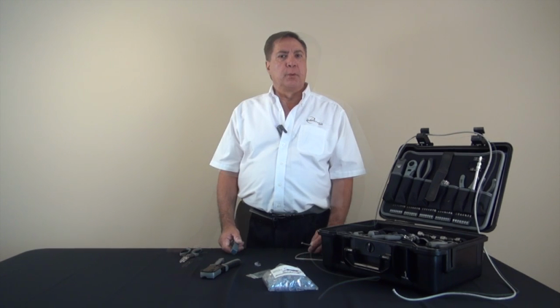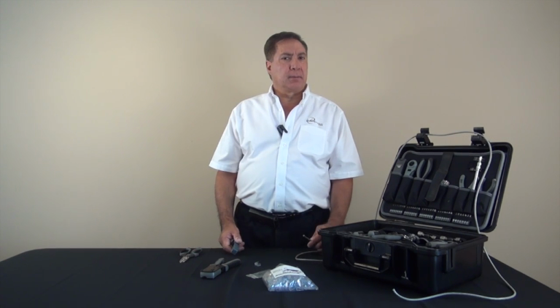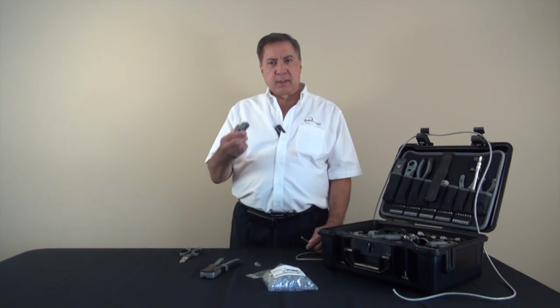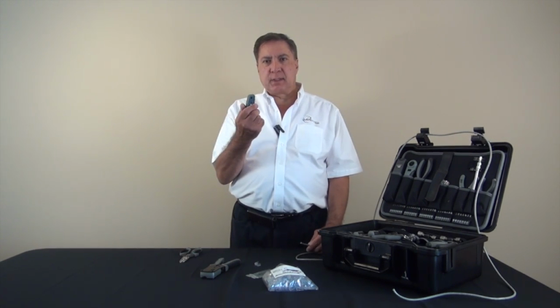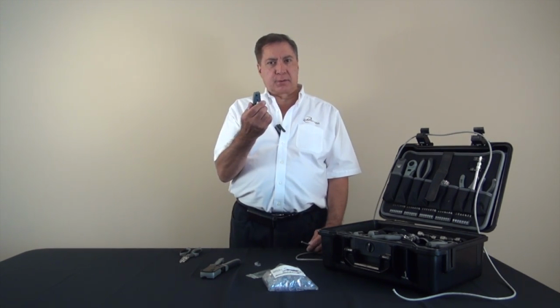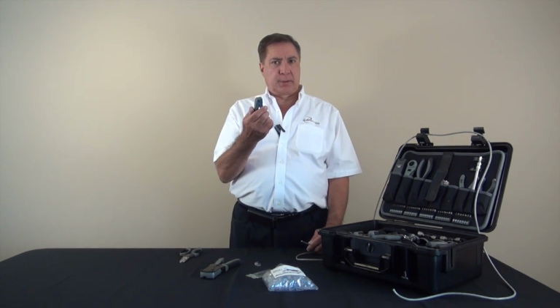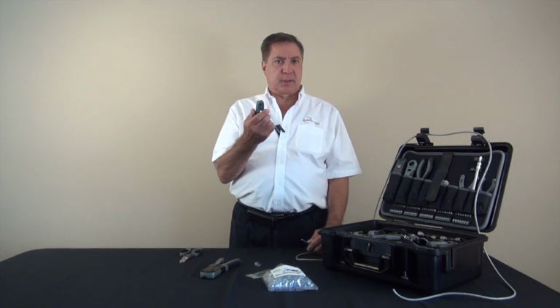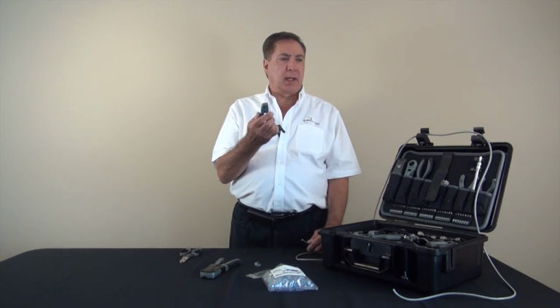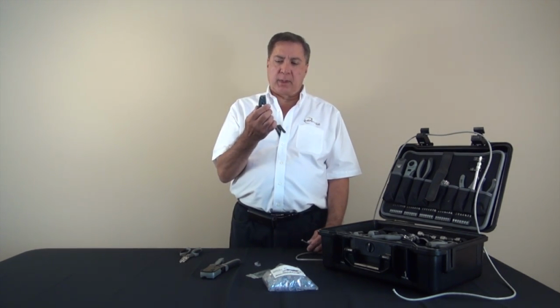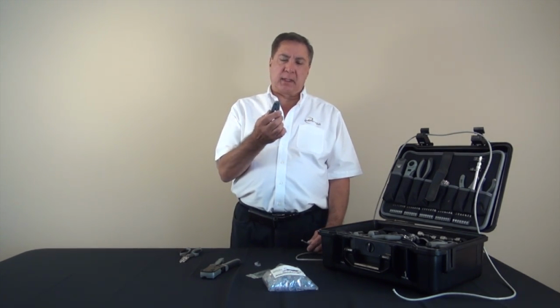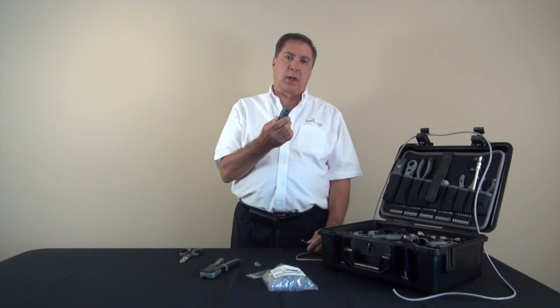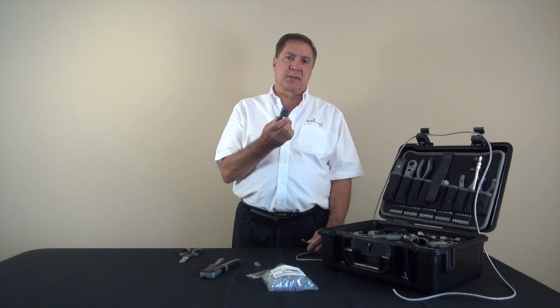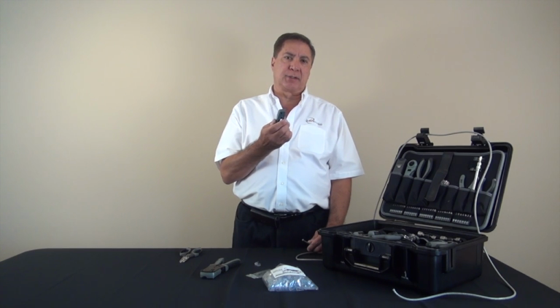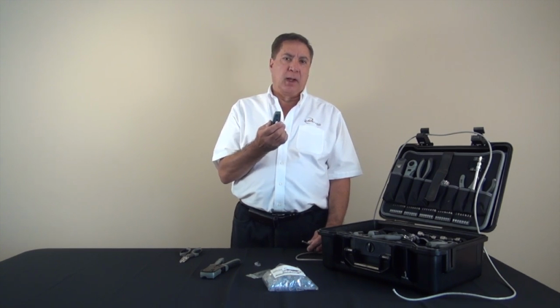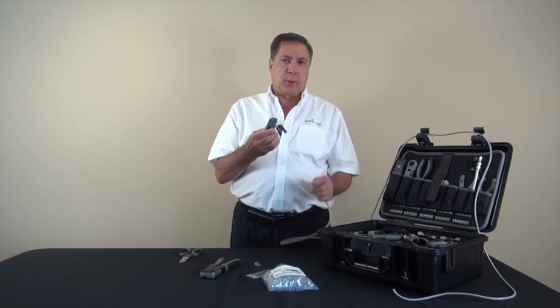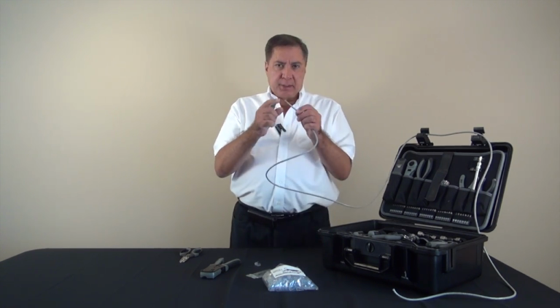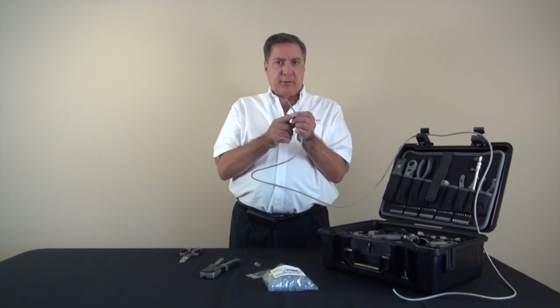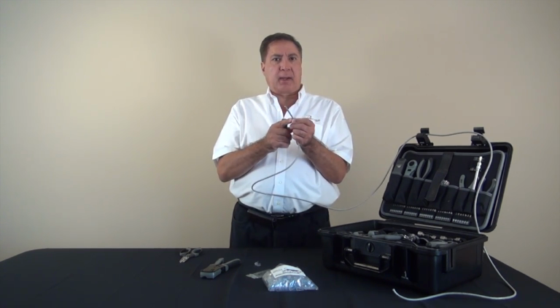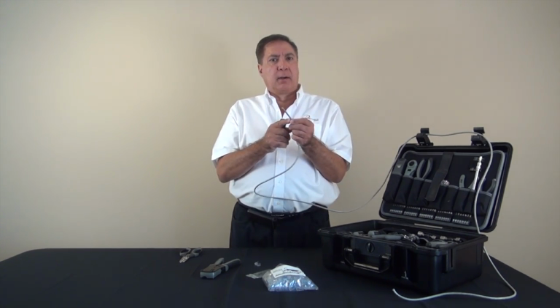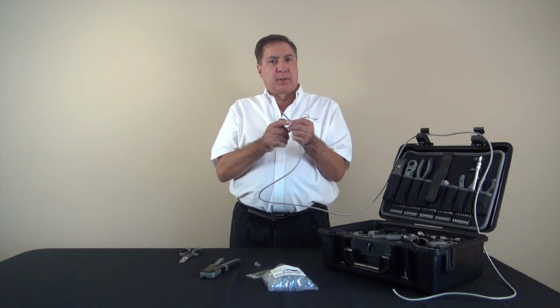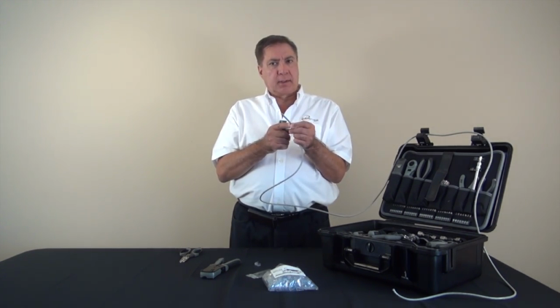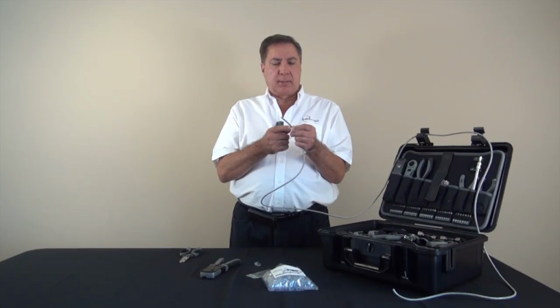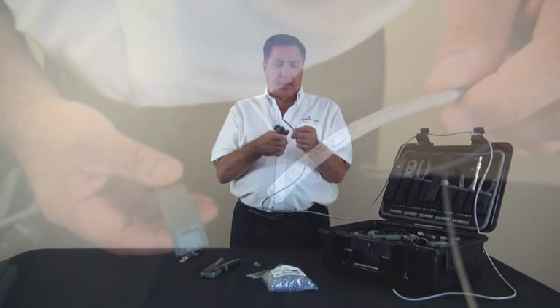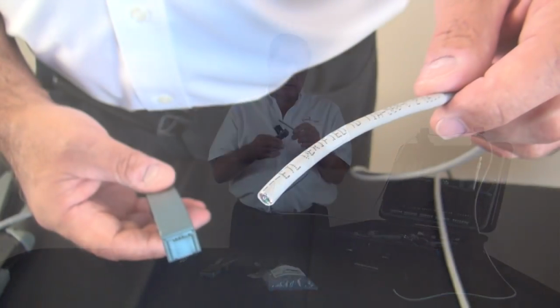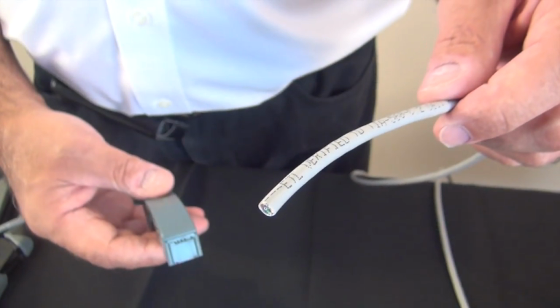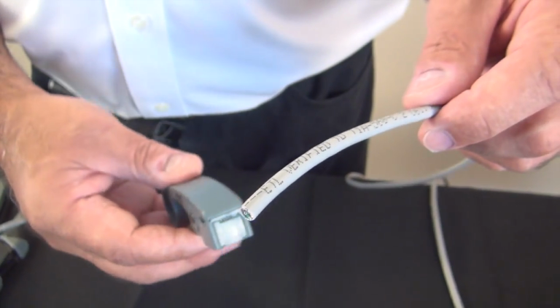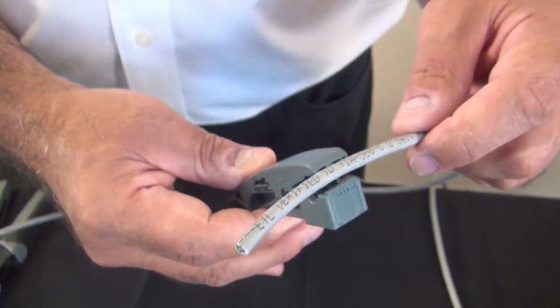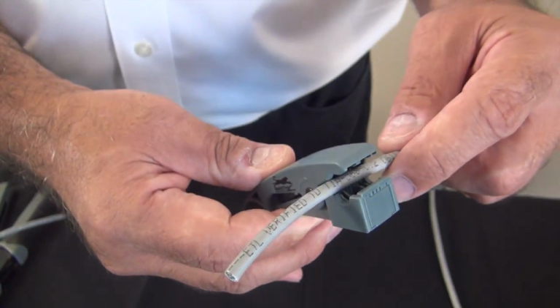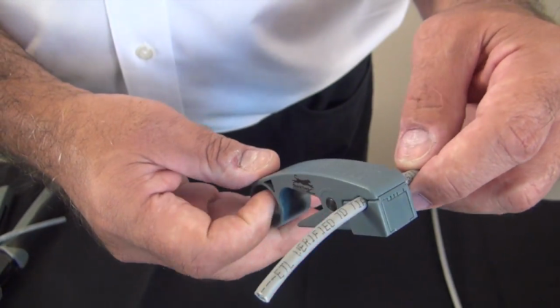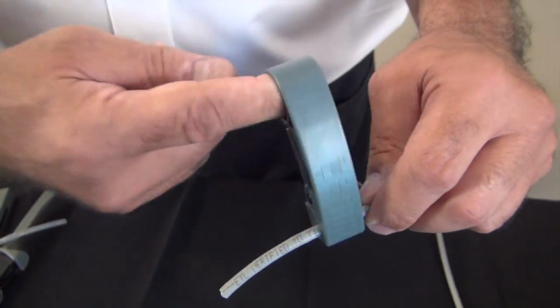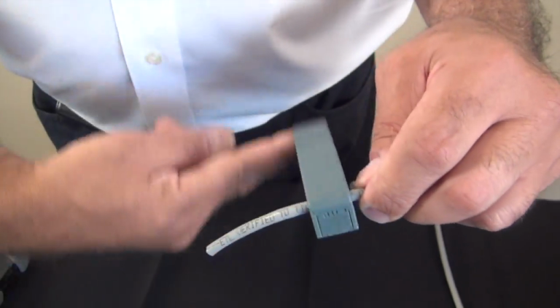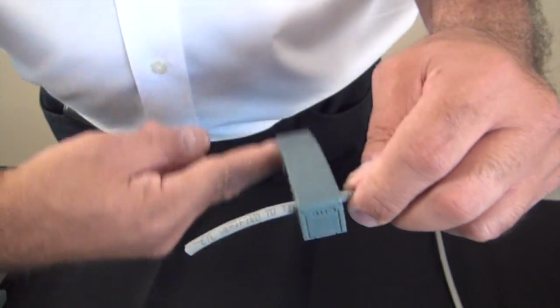We will begin by using the easy cable stripper tool to skin the cable without nicking the wire's insulation. I'll go about an inch and a half back from the cut end of the cable to begin to spin the tool around the cable once or twice.